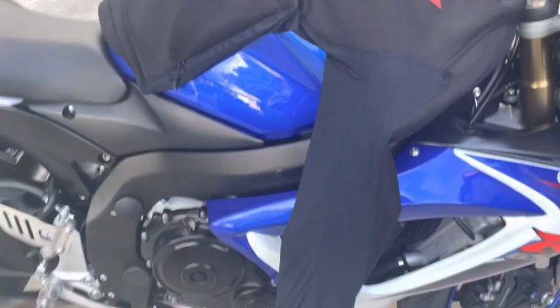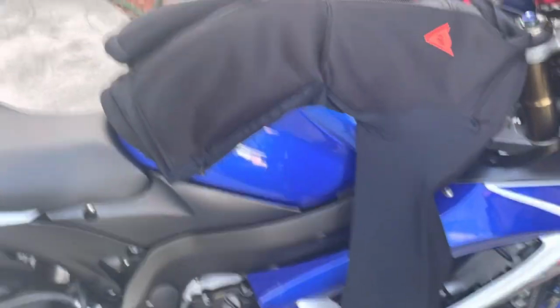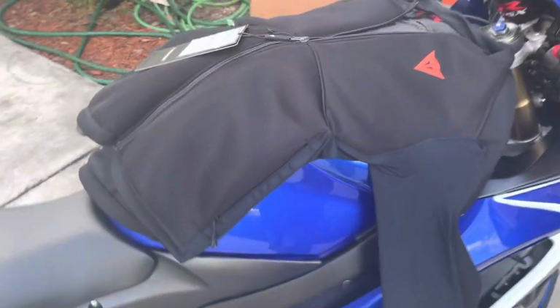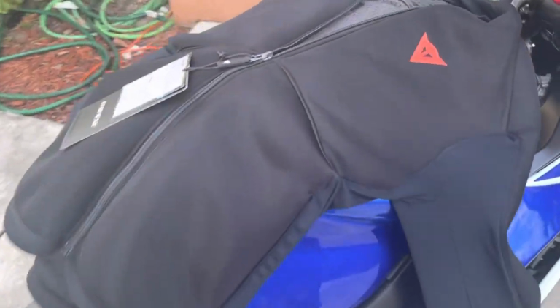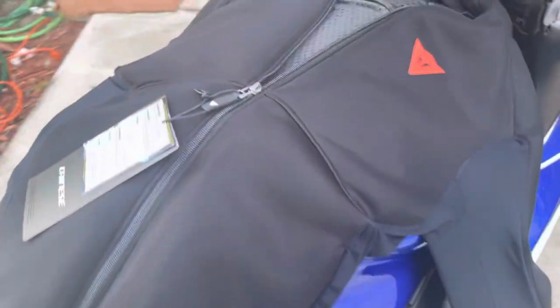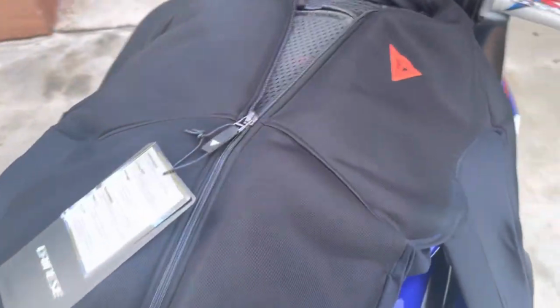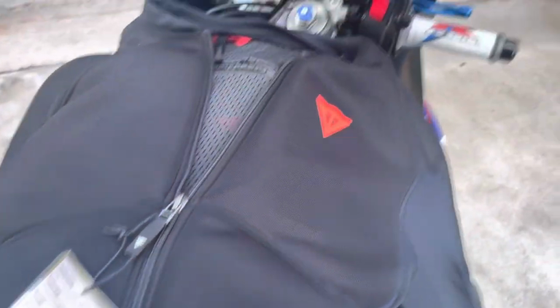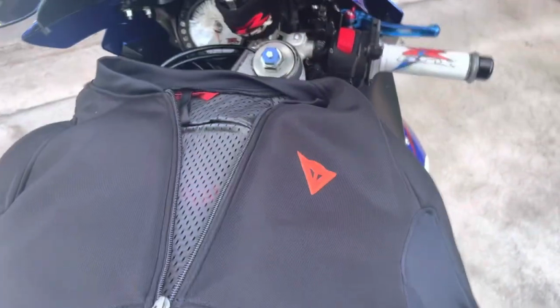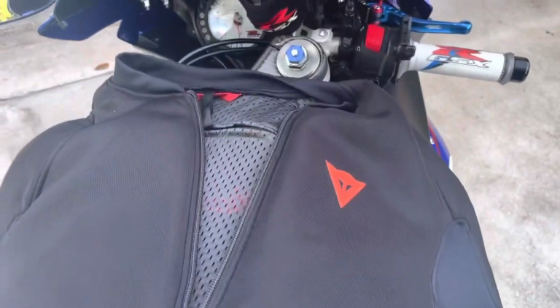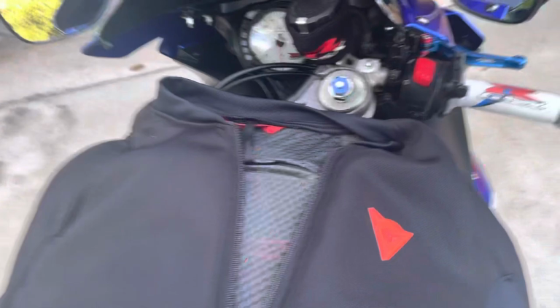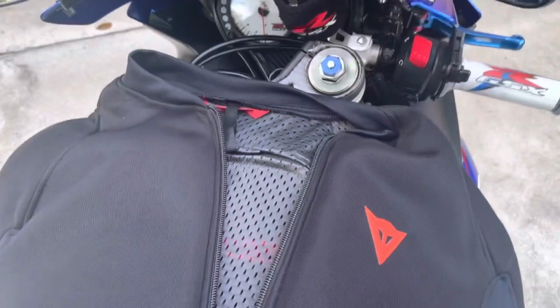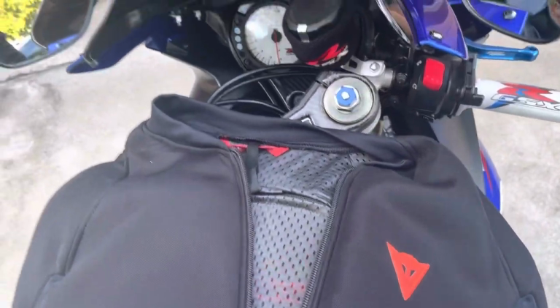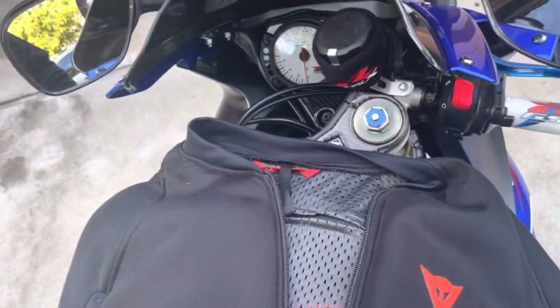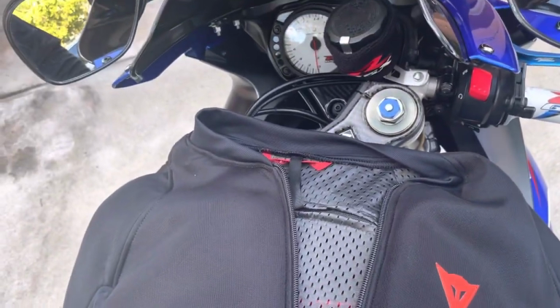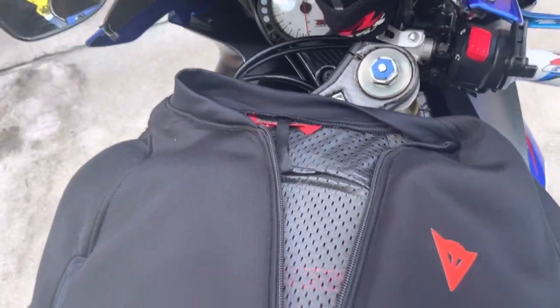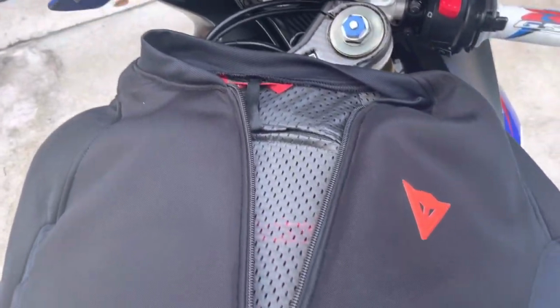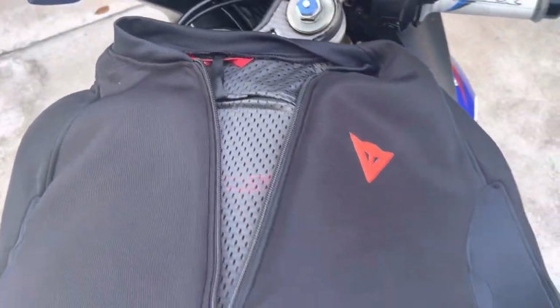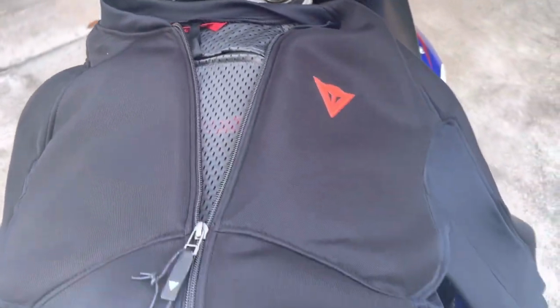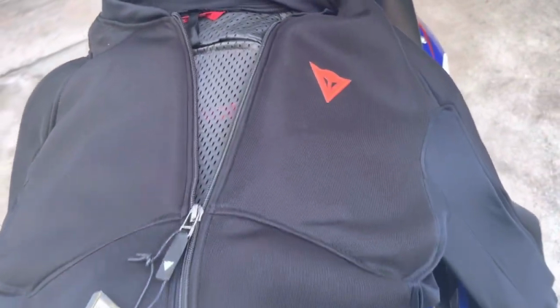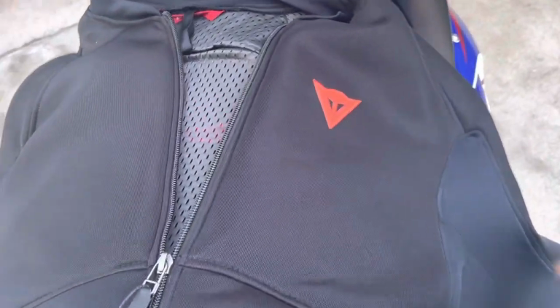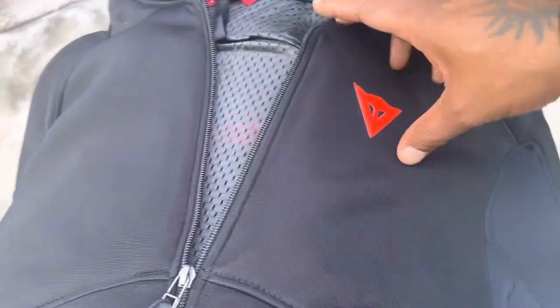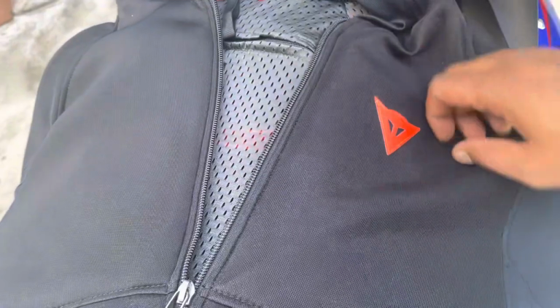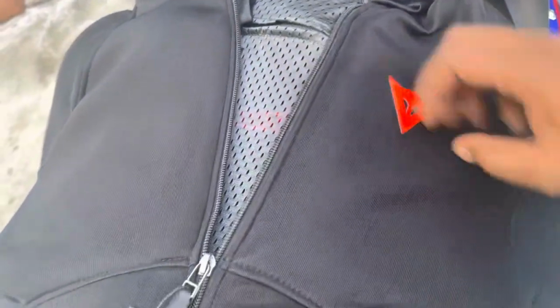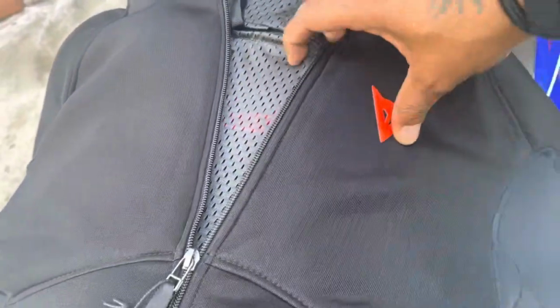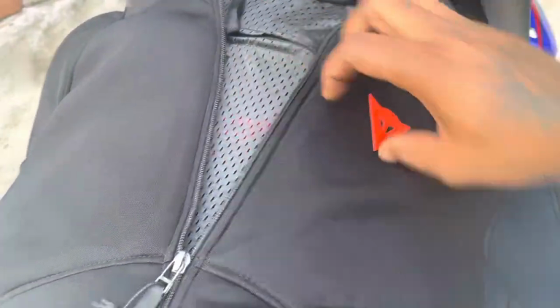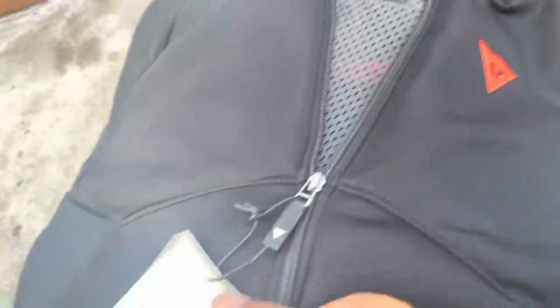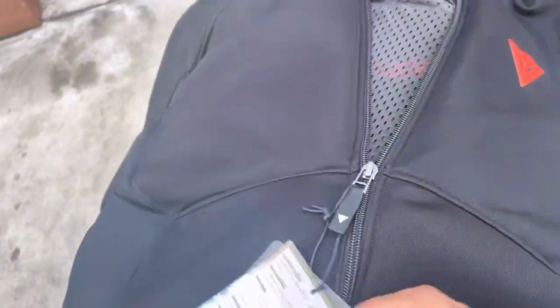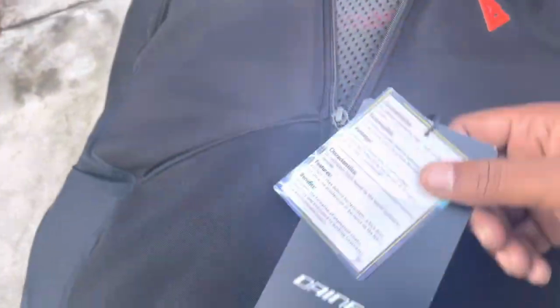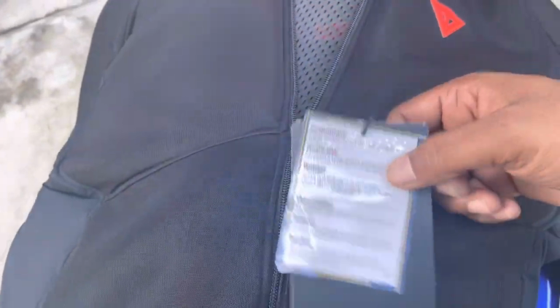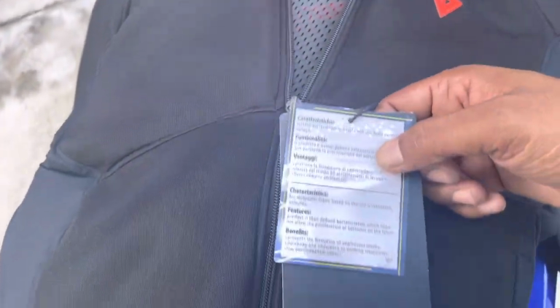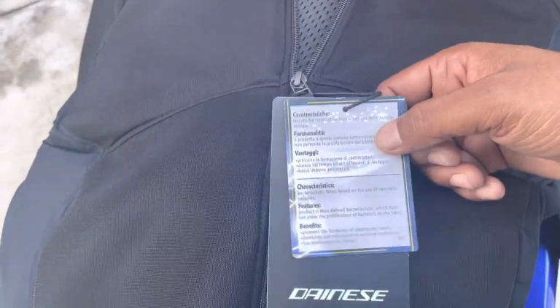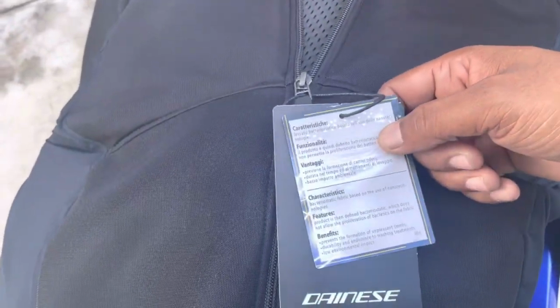Y'all see your boy's new jacket. I was gonna get a leather one — I almost got this leather. I'm gonna show y'all a picture of this black leather I got. It wasn't bad, but this new Dainese — I think that's how you say their name — Dainese joint.